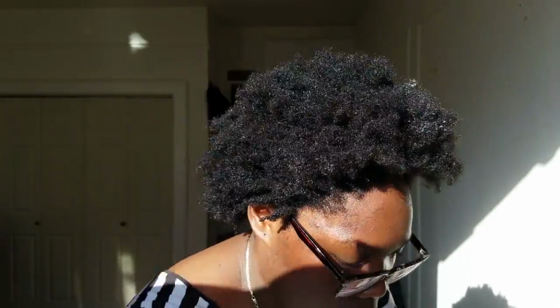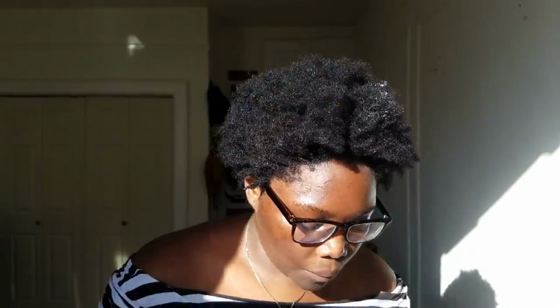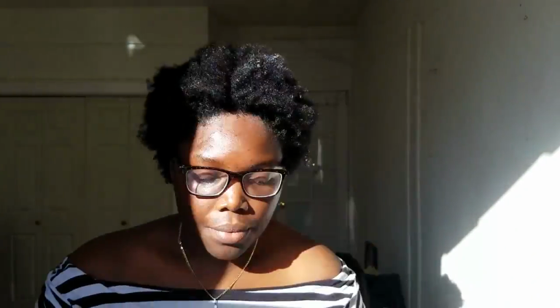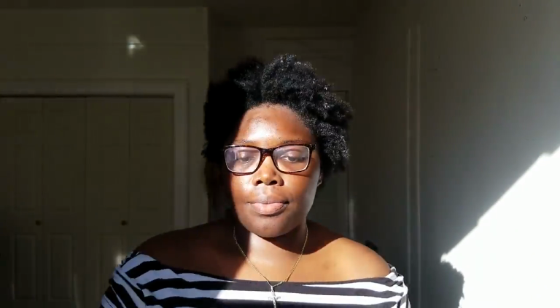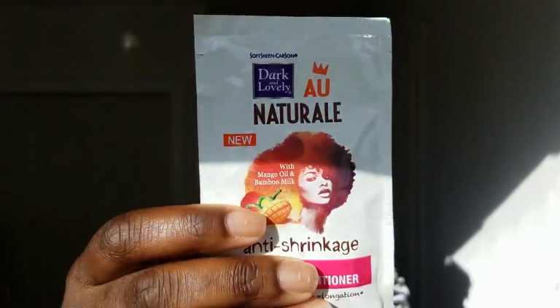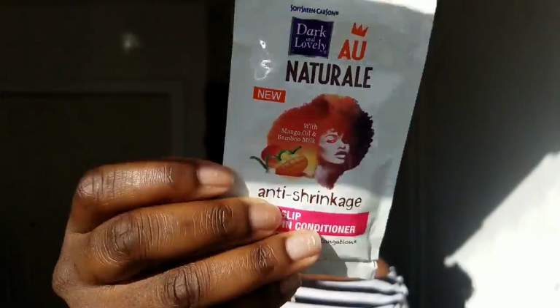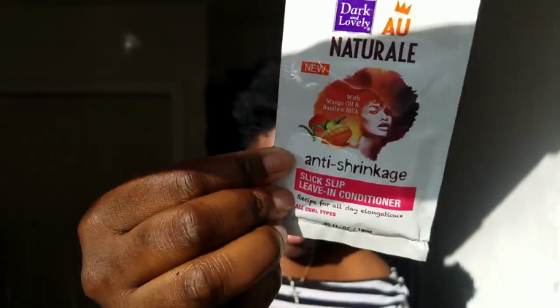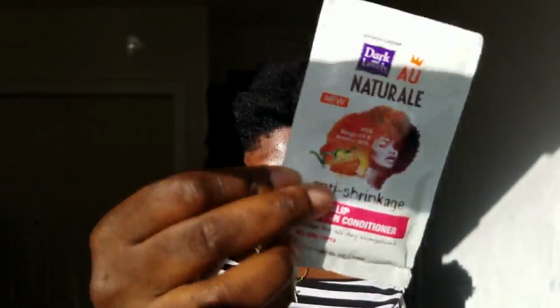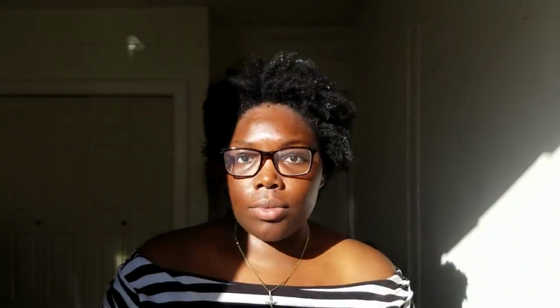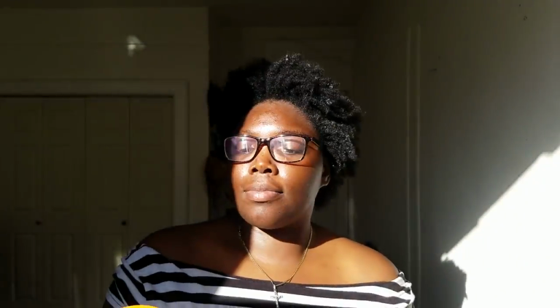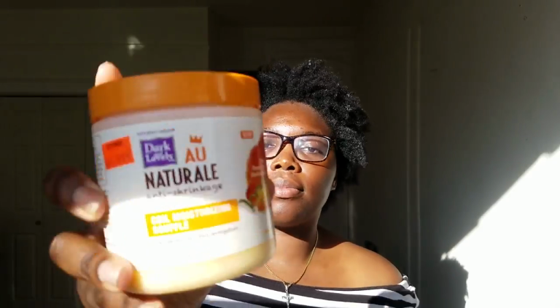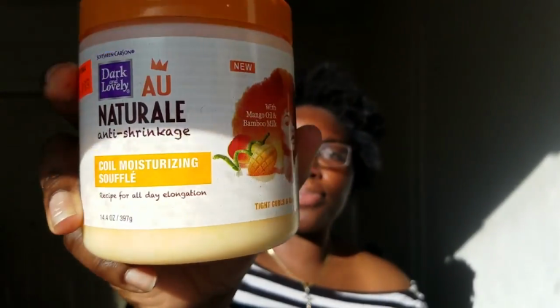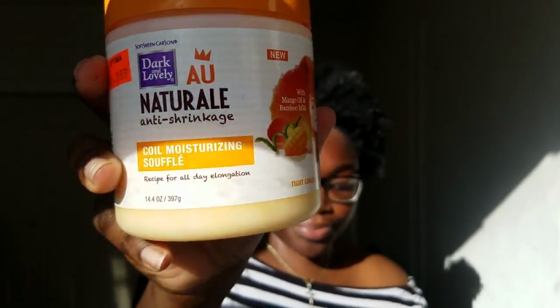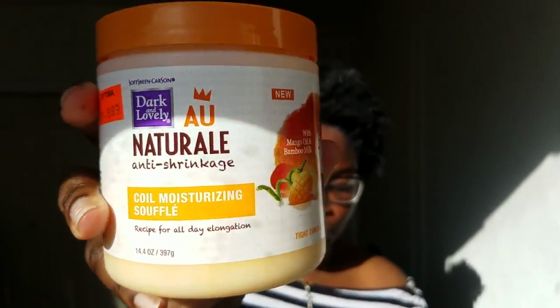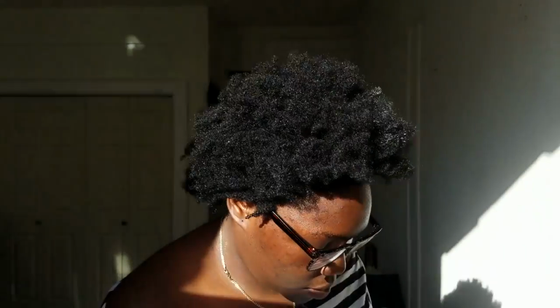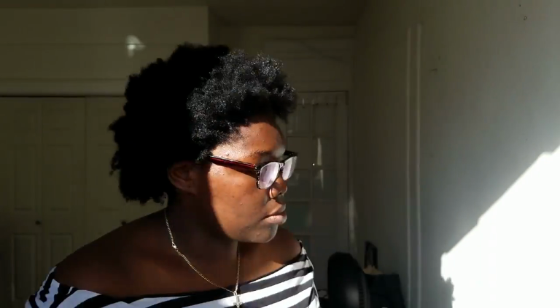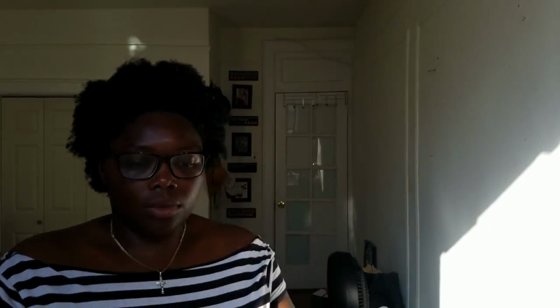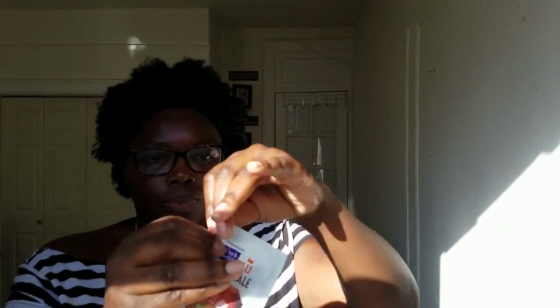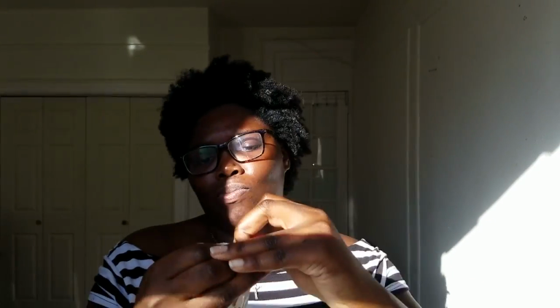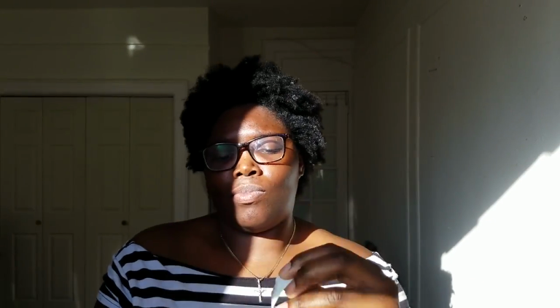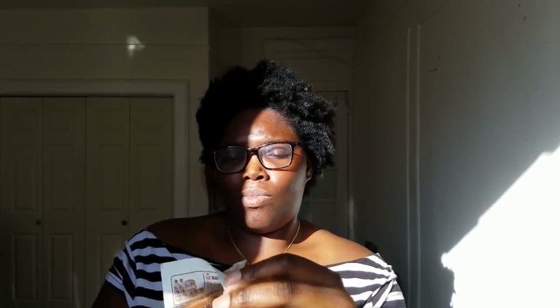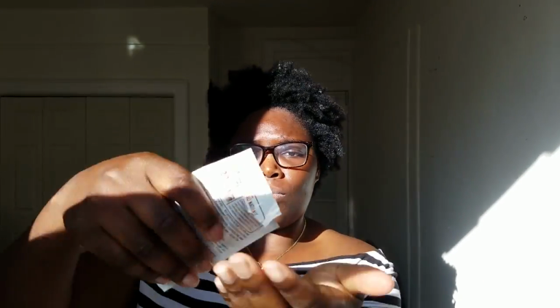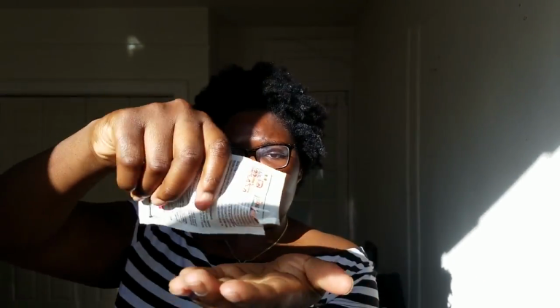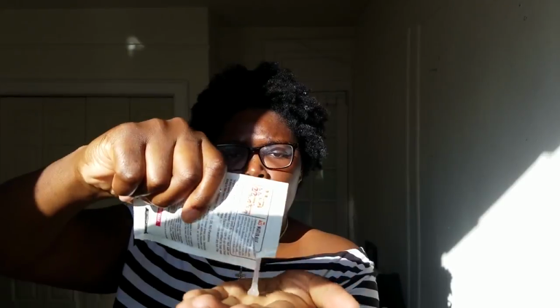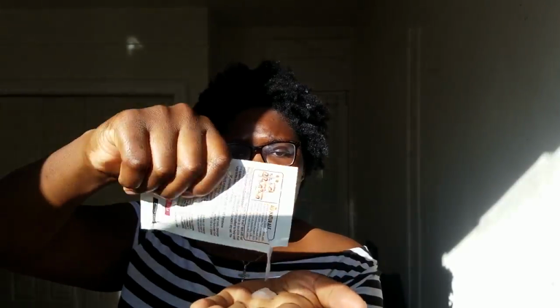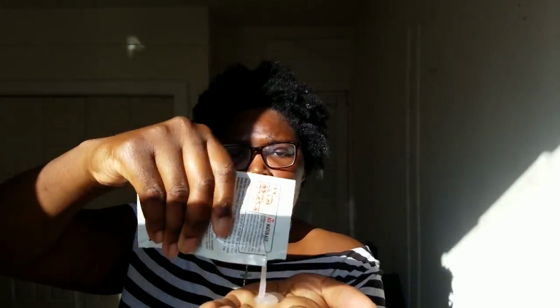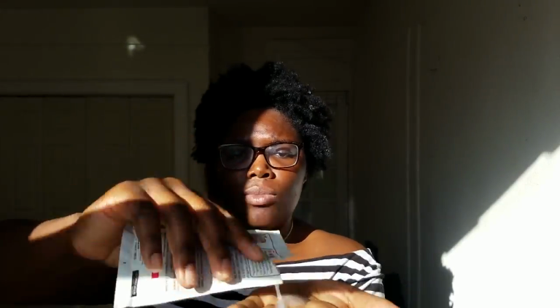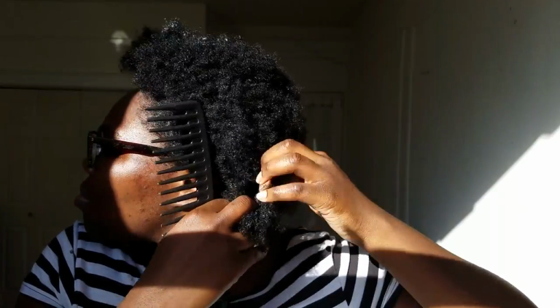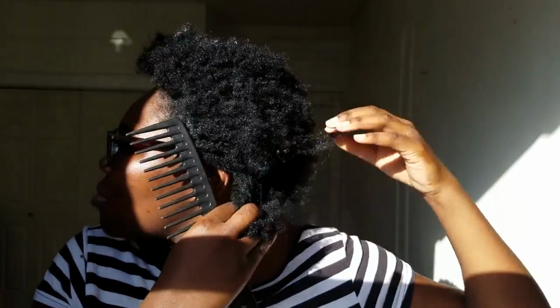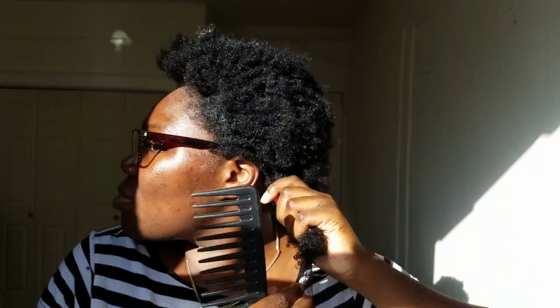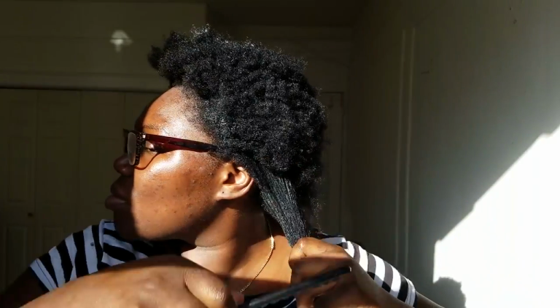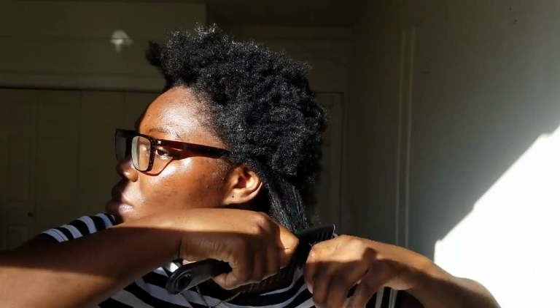Now I'm going to use some anti-shrinkage product and put that in my hair. Even though it's anti-shrinkage, my hair still shrinks — when I tell you shrinkage is the devil's work, like oh!